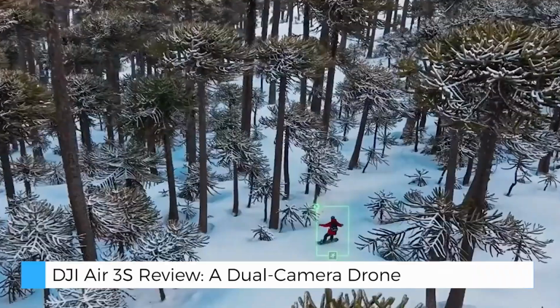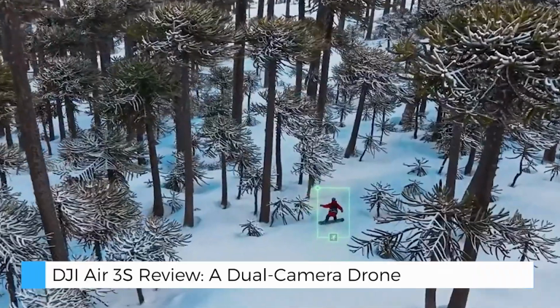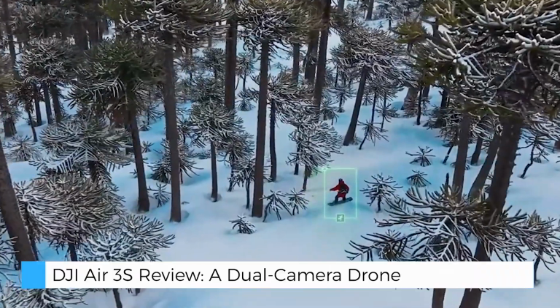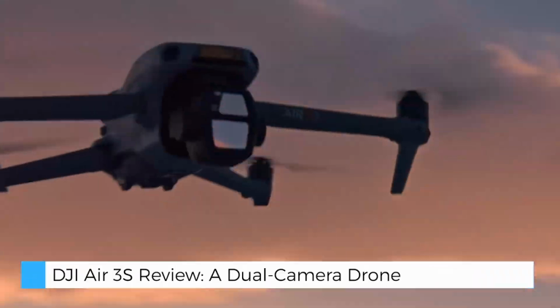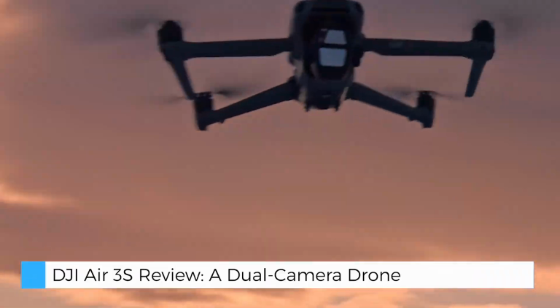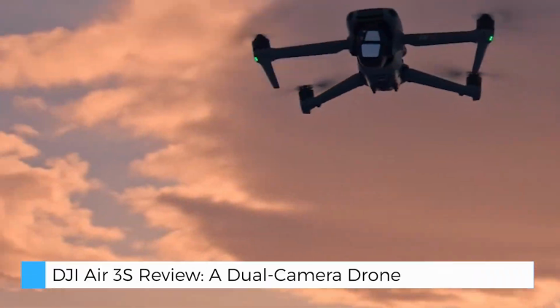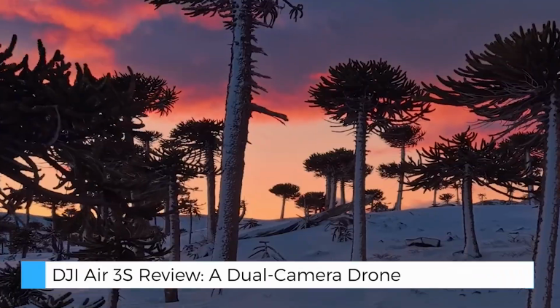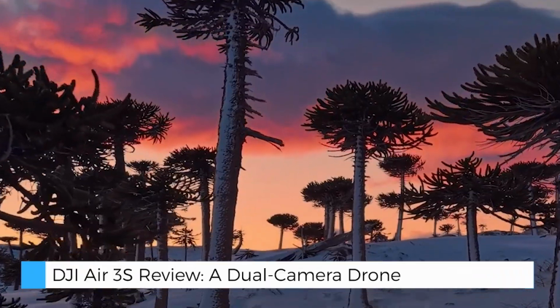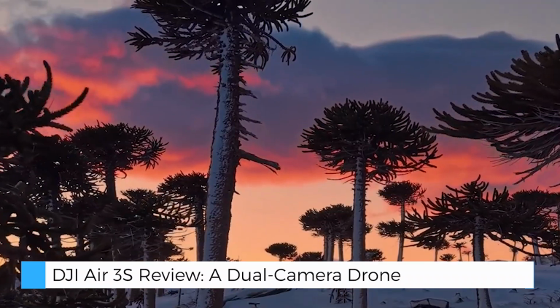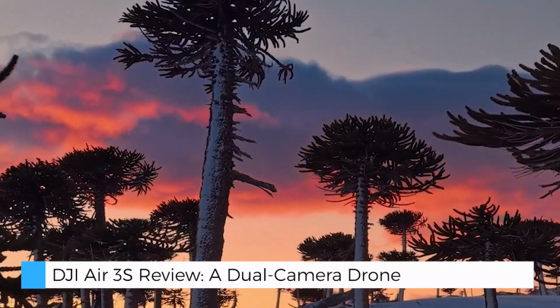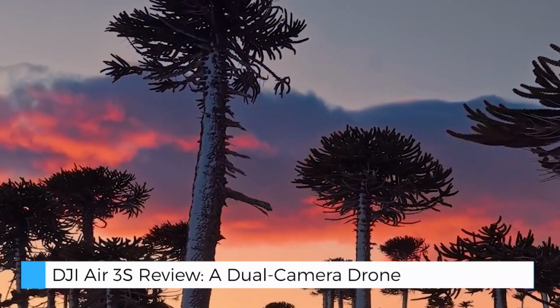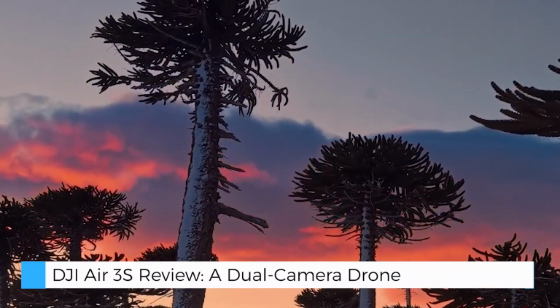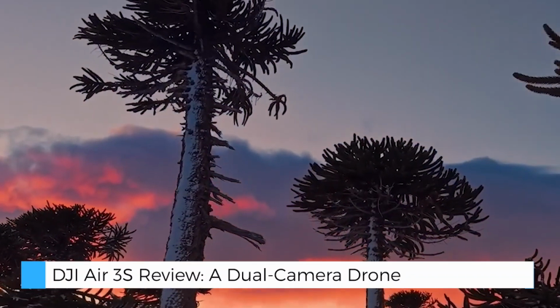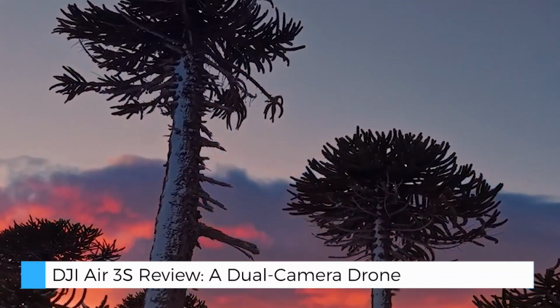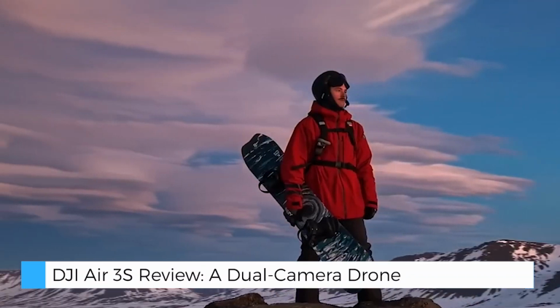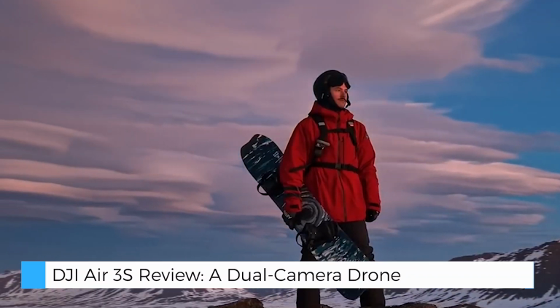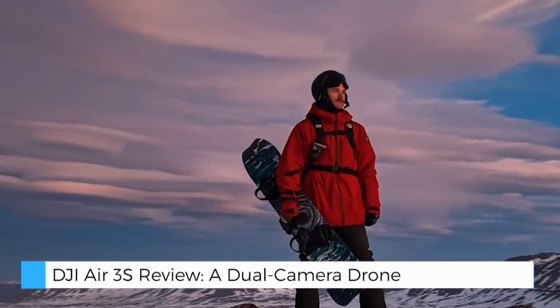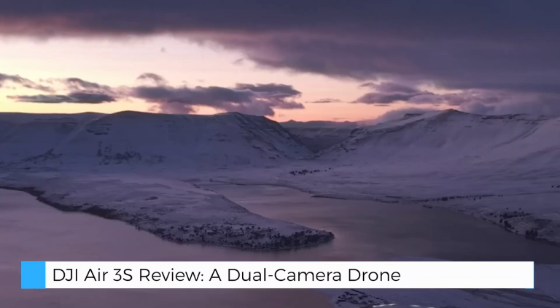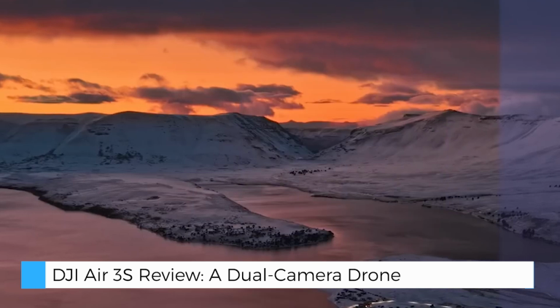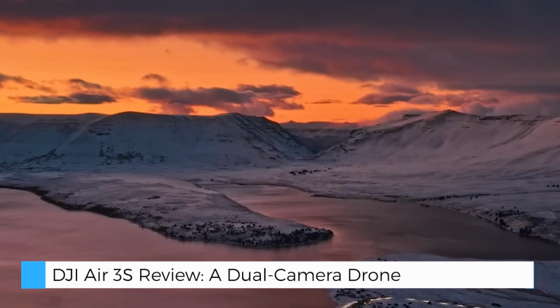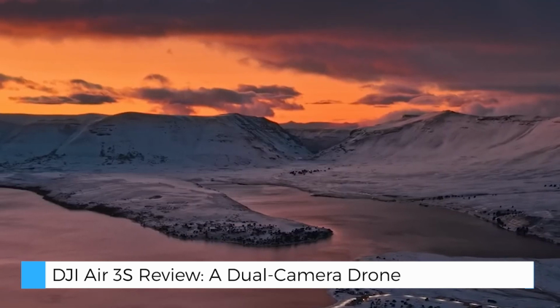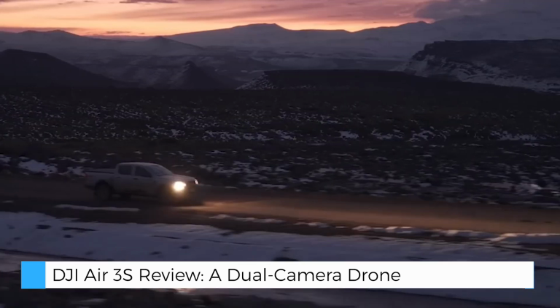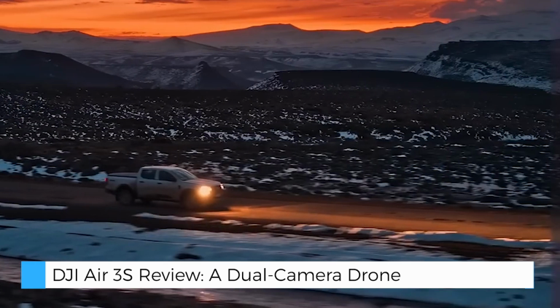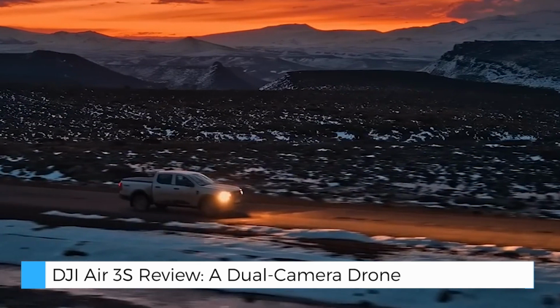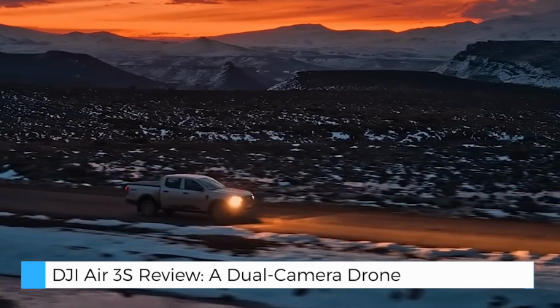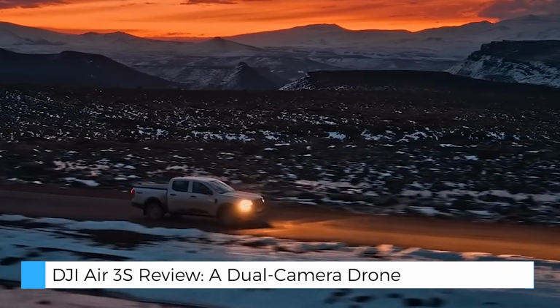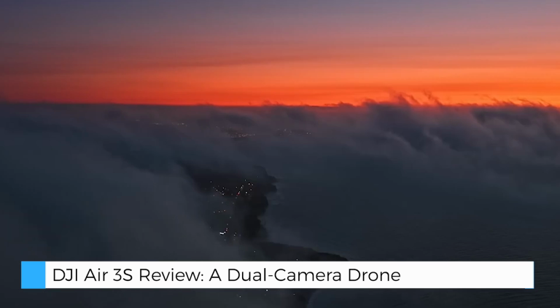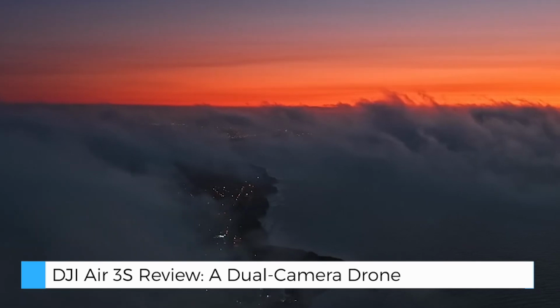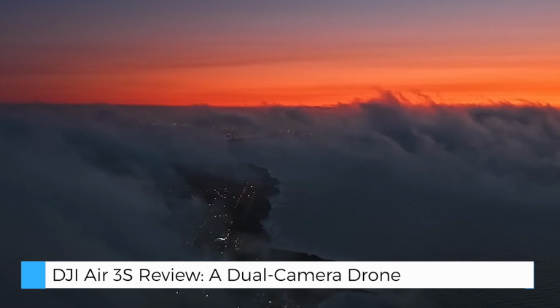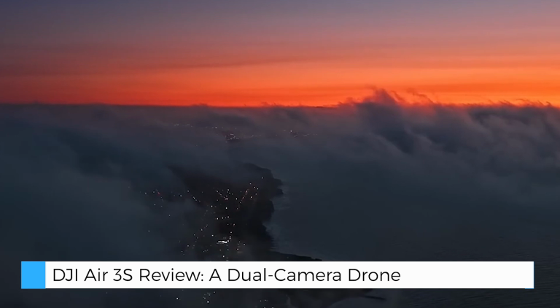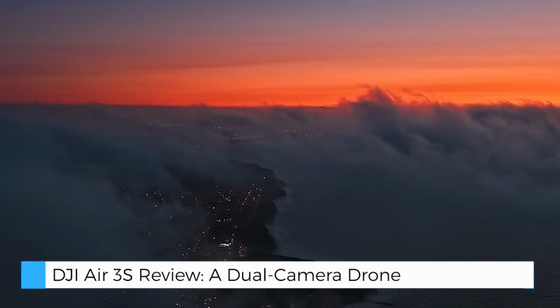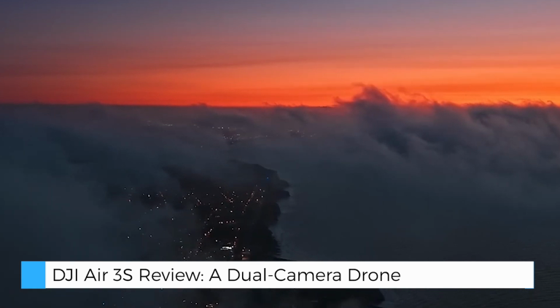The Air 3S enhances creative possibilities with a free panorama mode, stitching together multiple images into expansive, distortion-free panoramic views. This feature is perfect for capturing sweeping landscapes and intricate cityscapes.